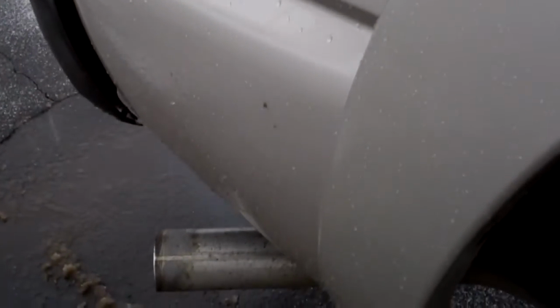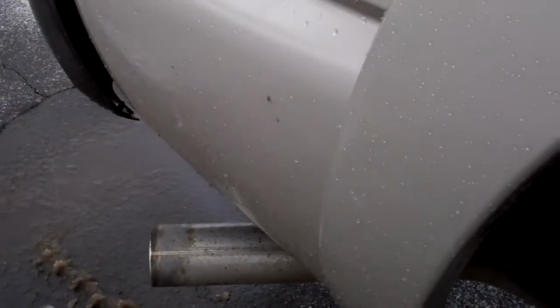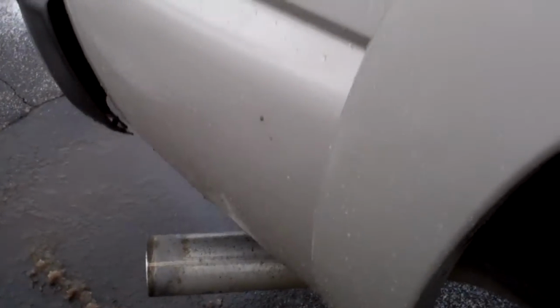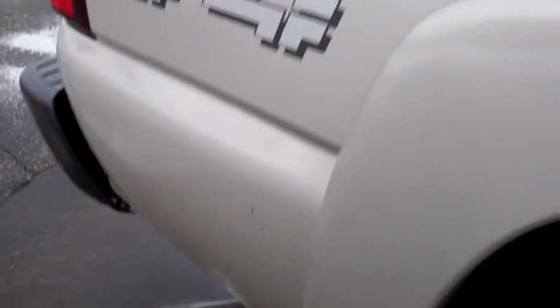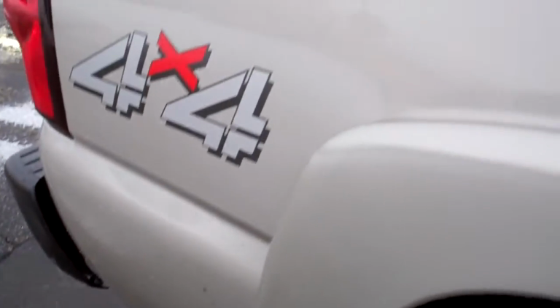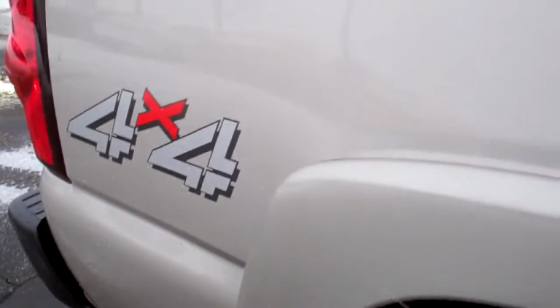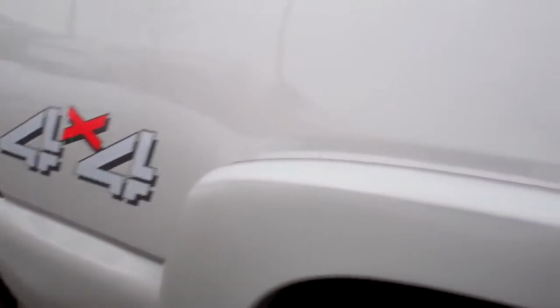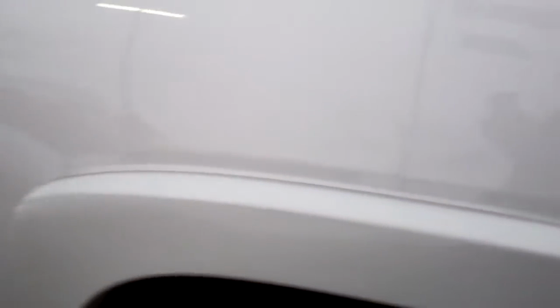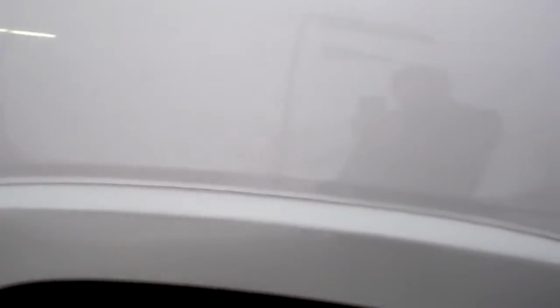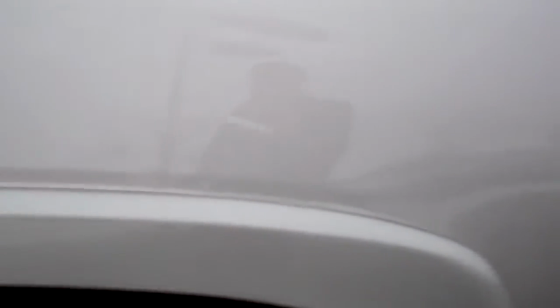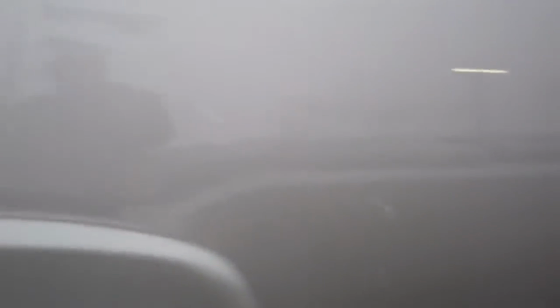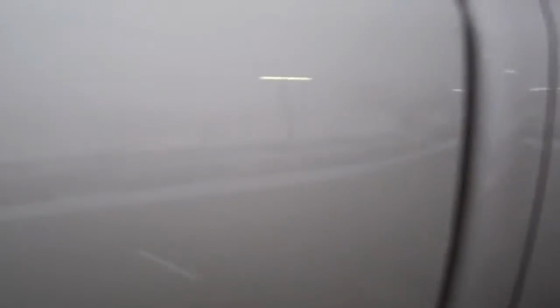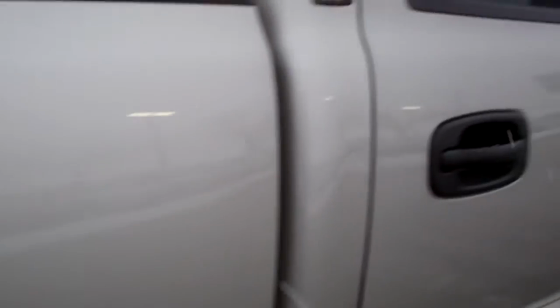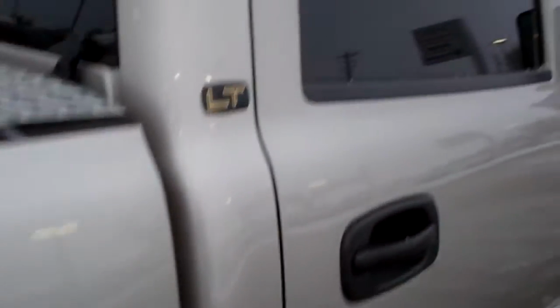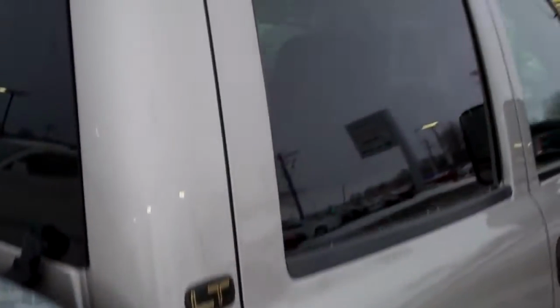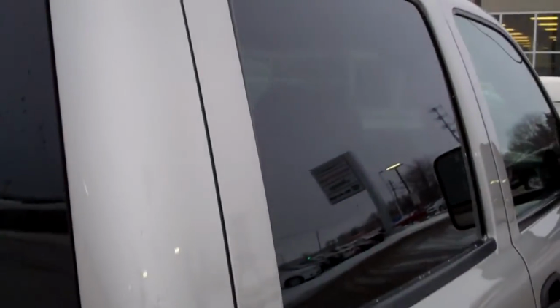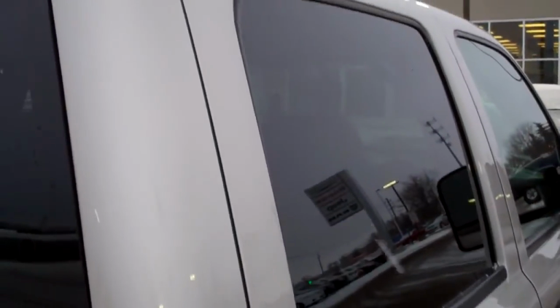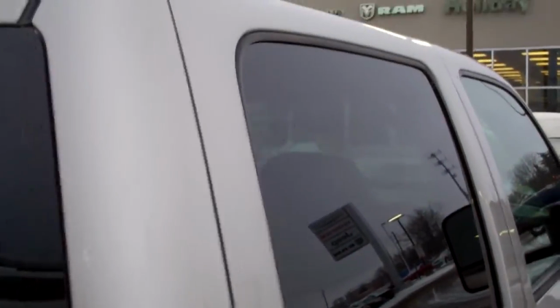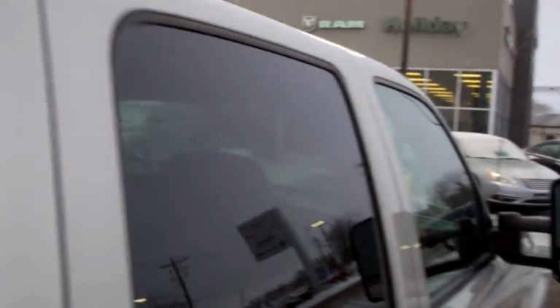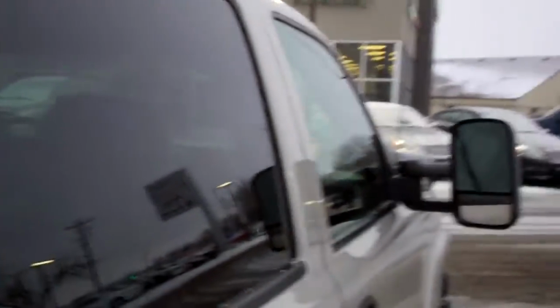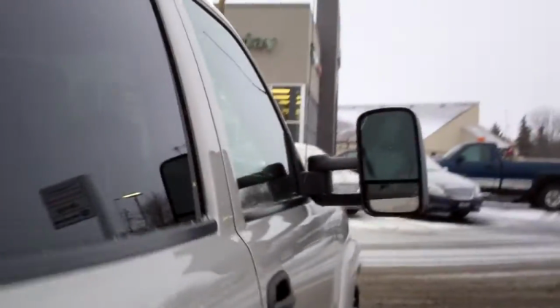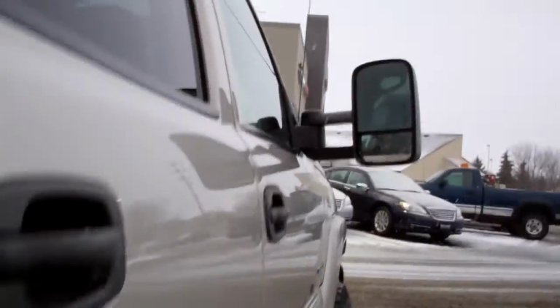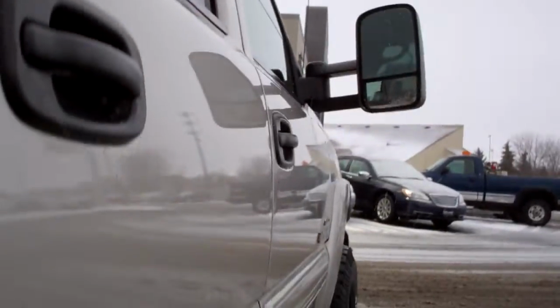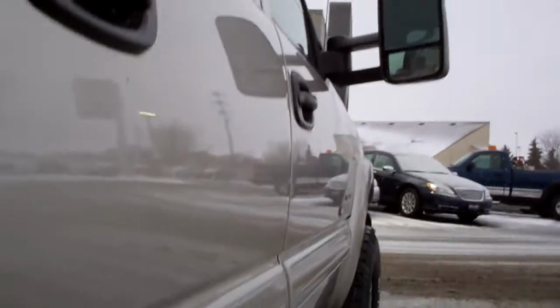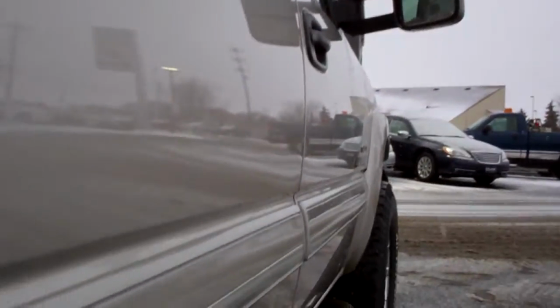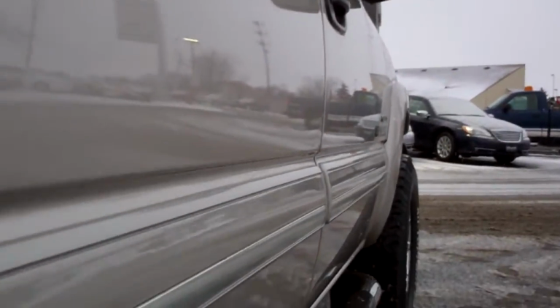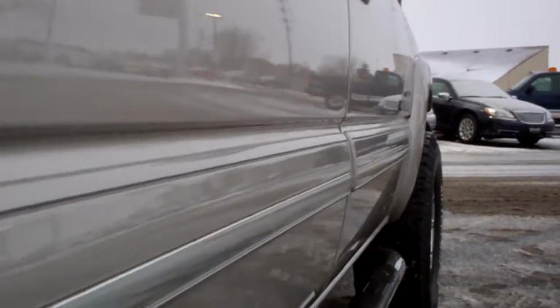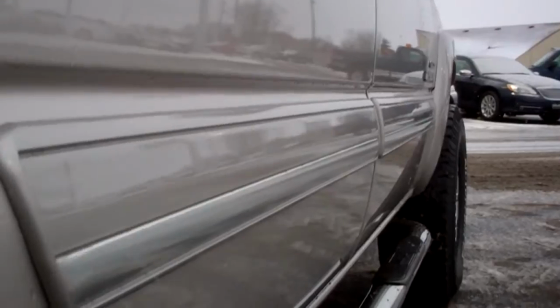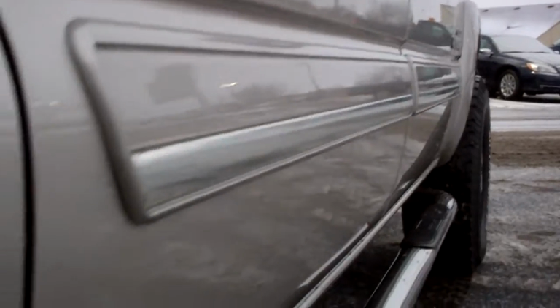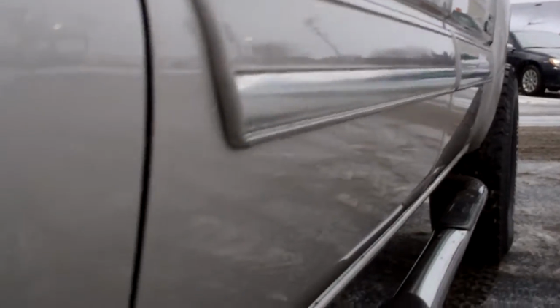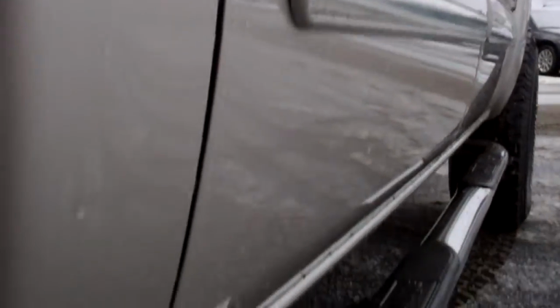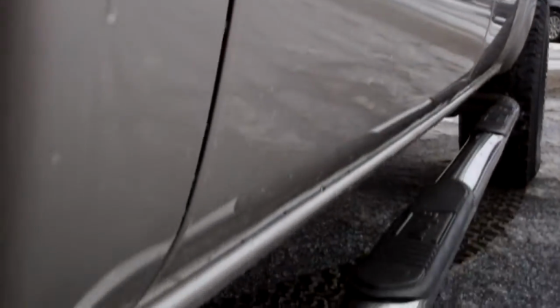We take these videos so if you're far away, or even if you're close by and just can't make the trip down, you can still see the truck, hear the truck, and have confidence in the vehicle that you're looking at before you even get here.